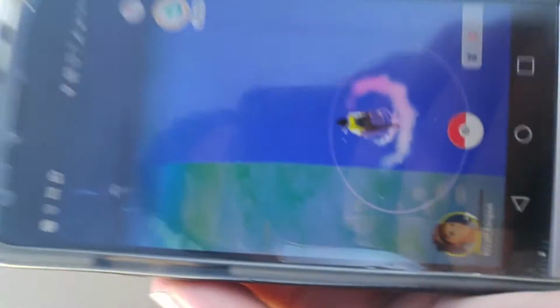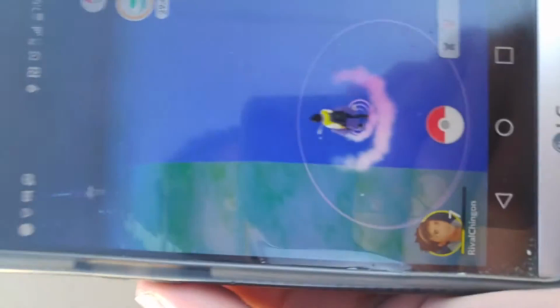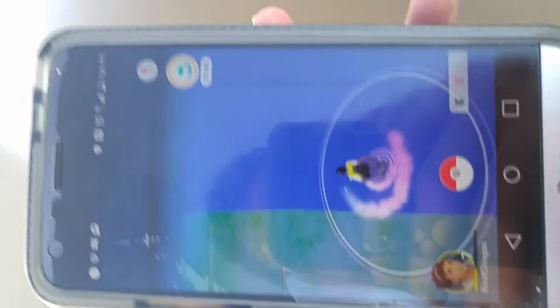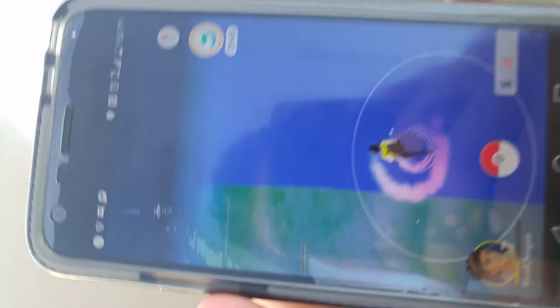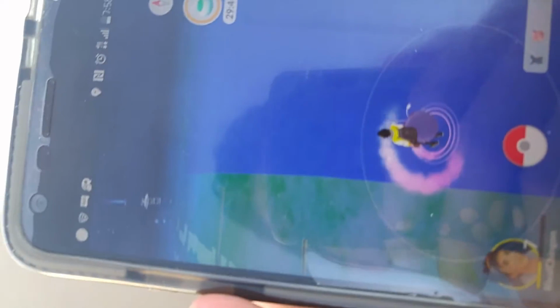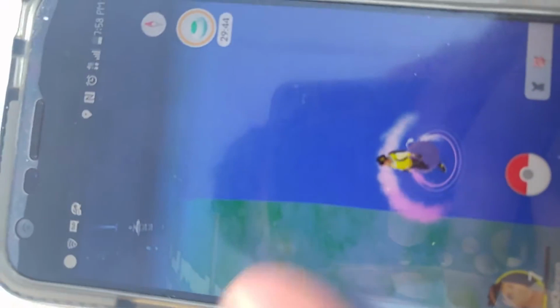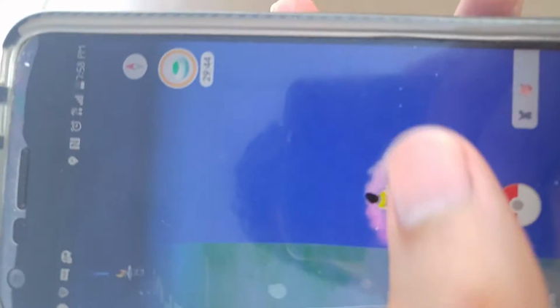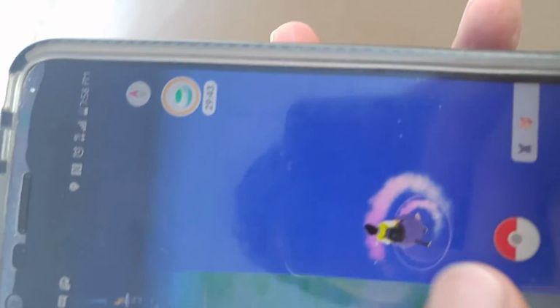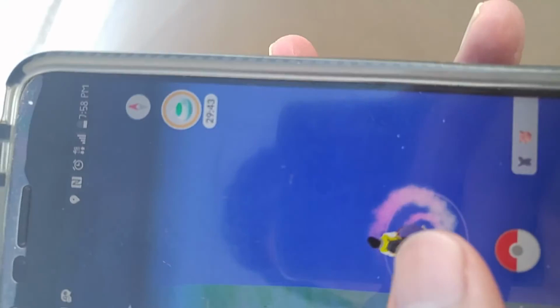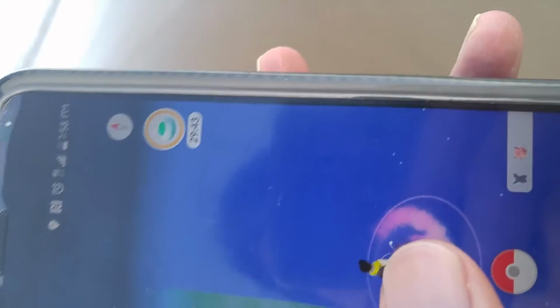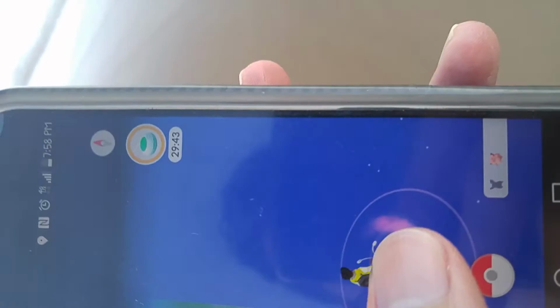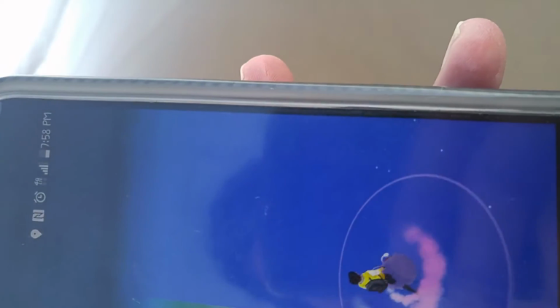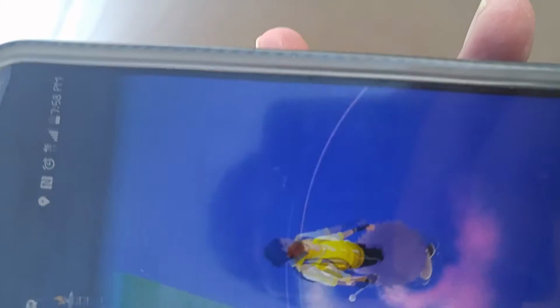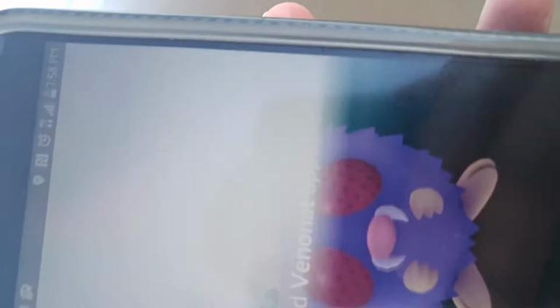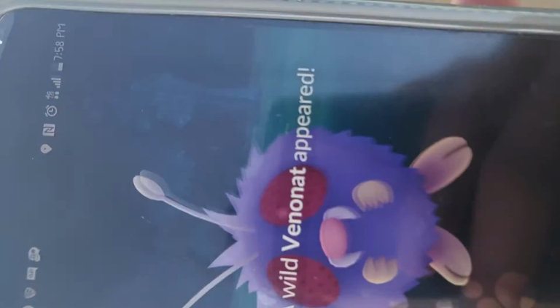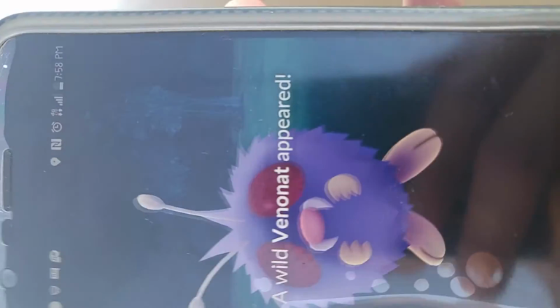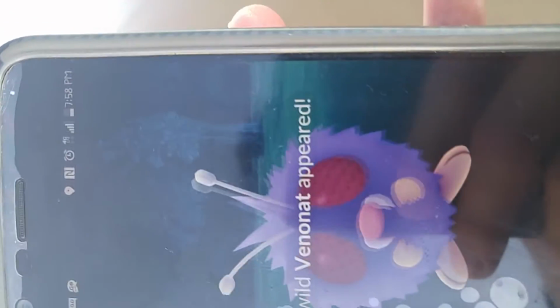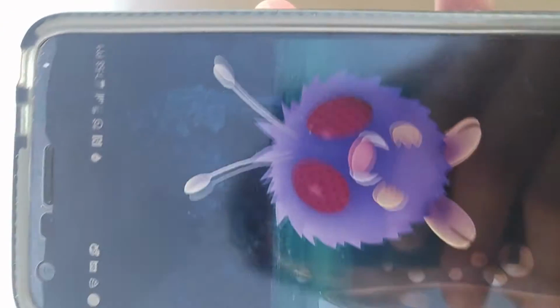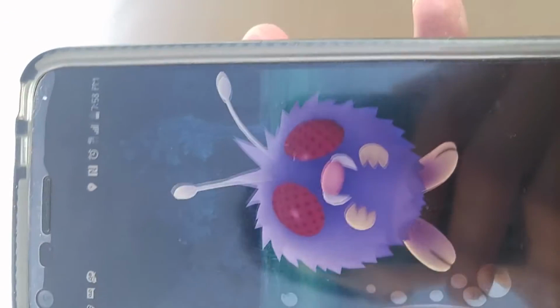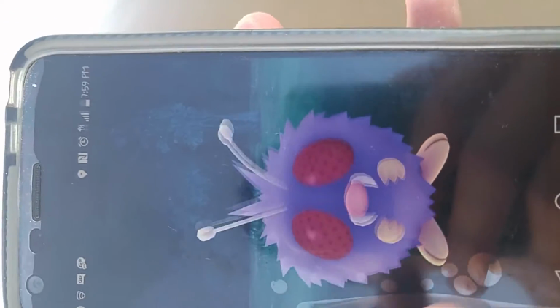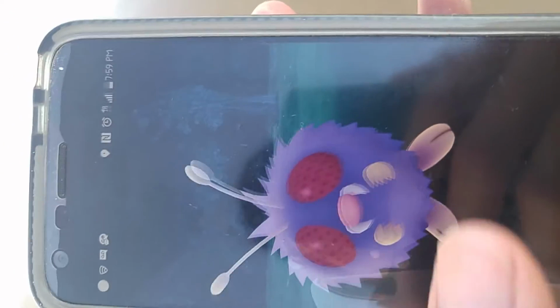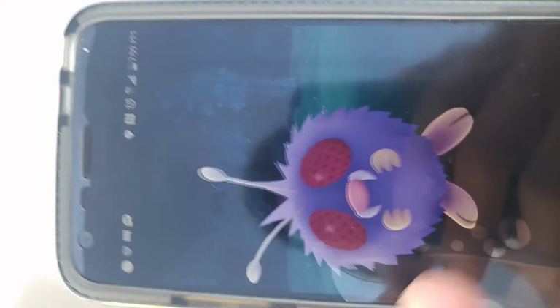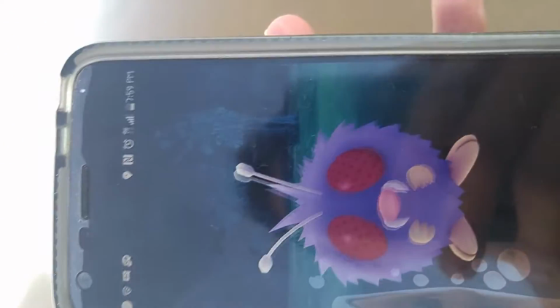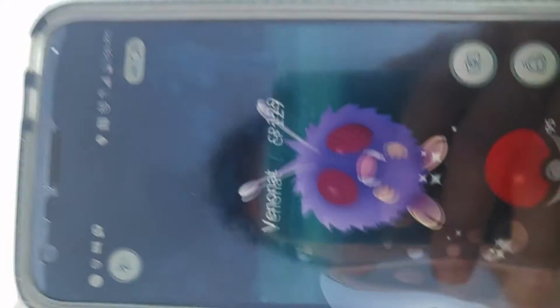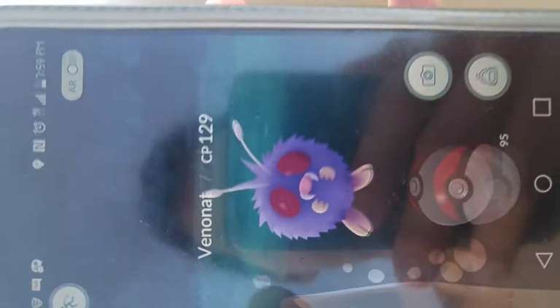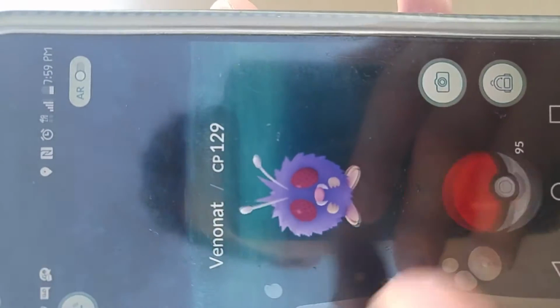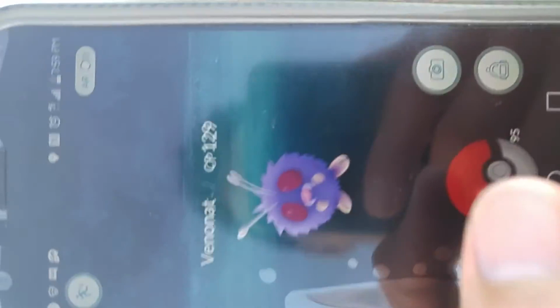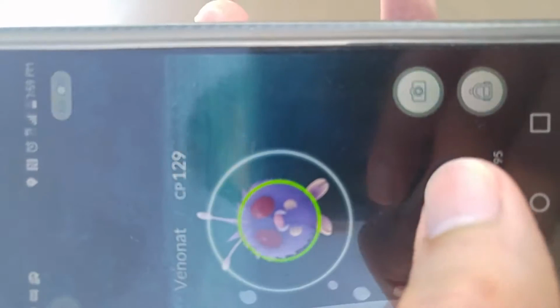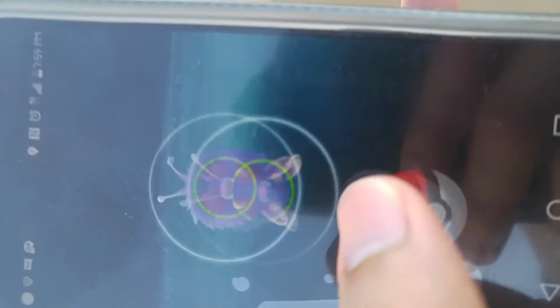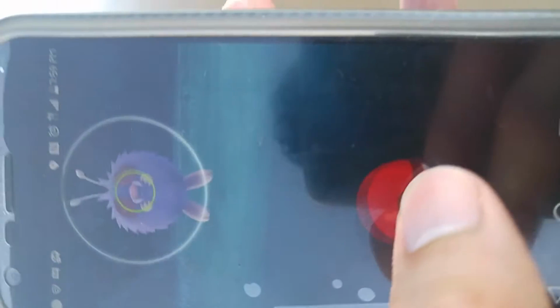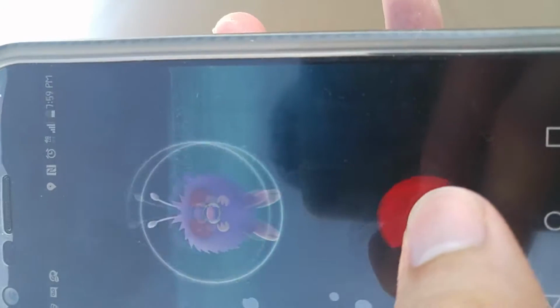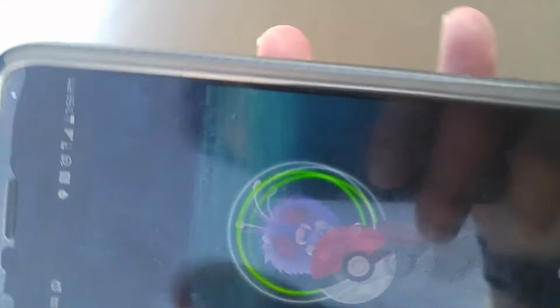Oh, we got one already. What is it? Venomoth — okay, that's not a water Pokémon. It is a good level, though.